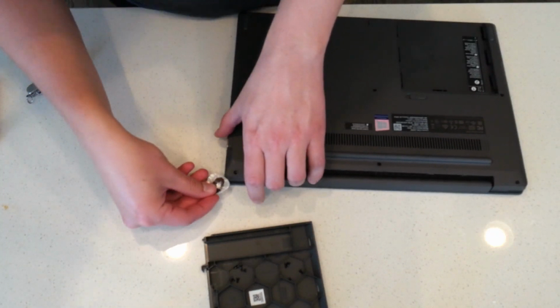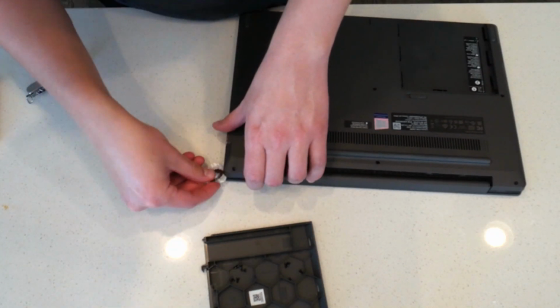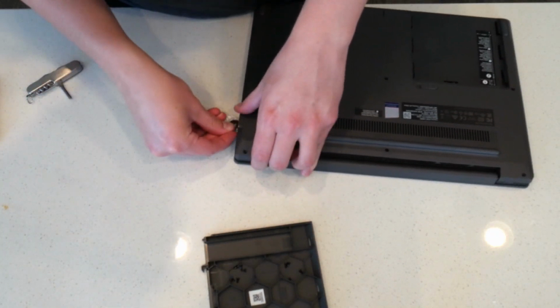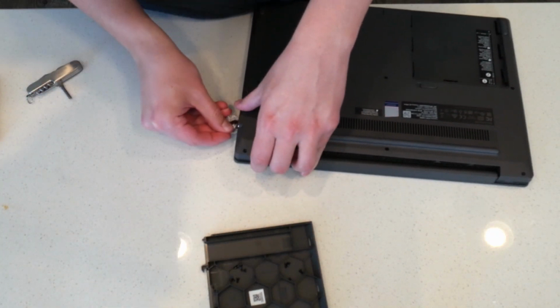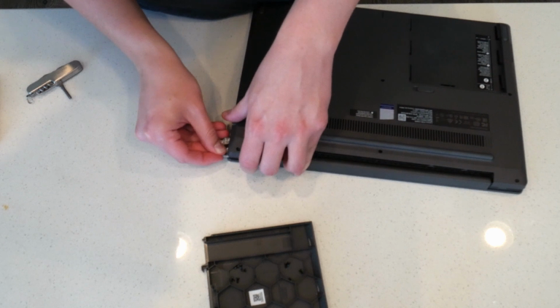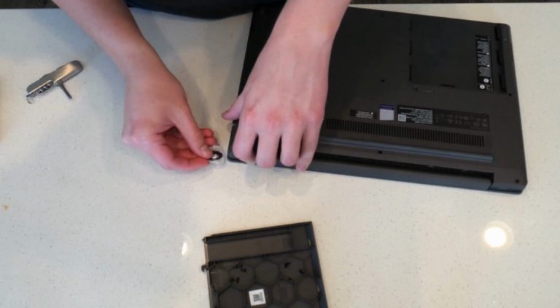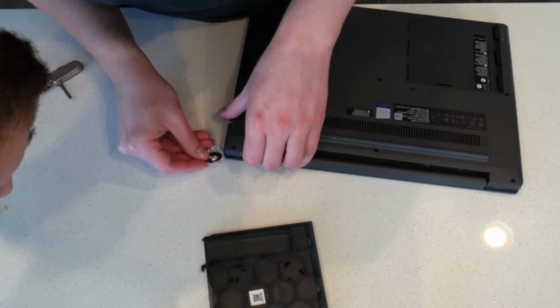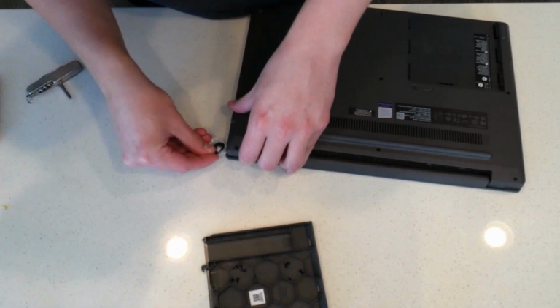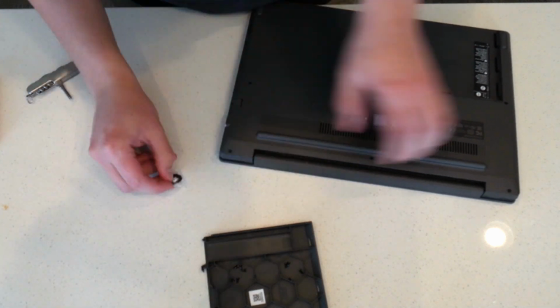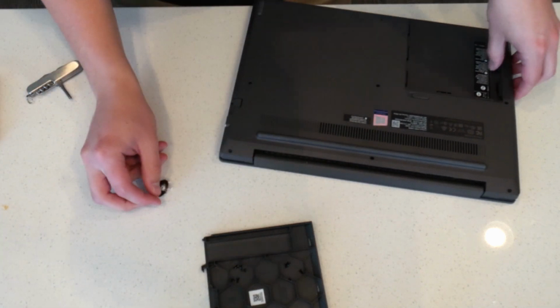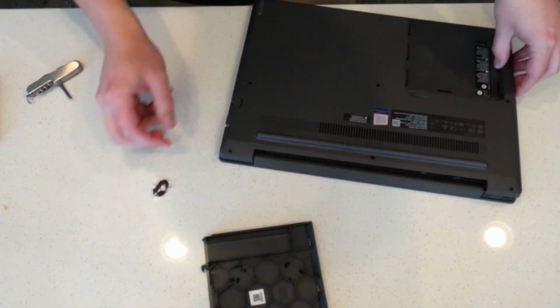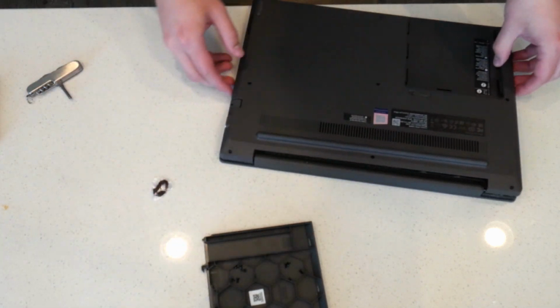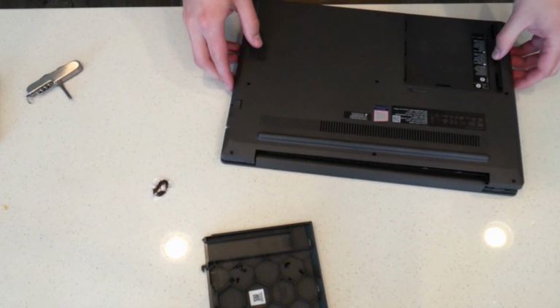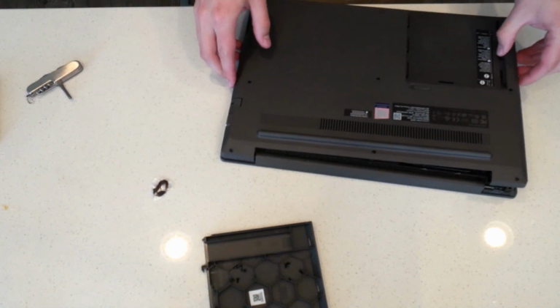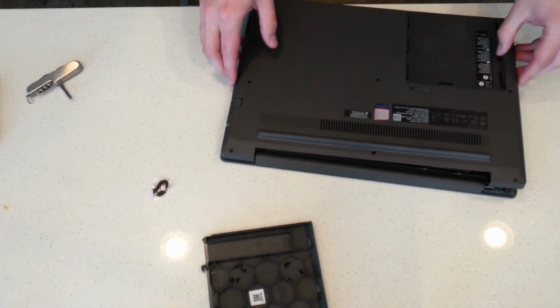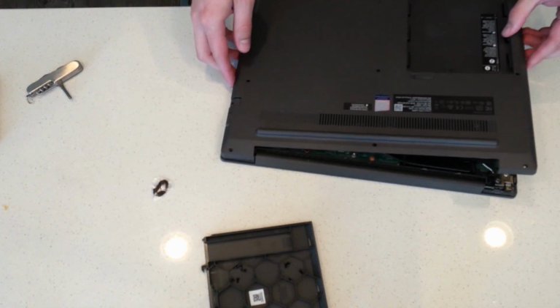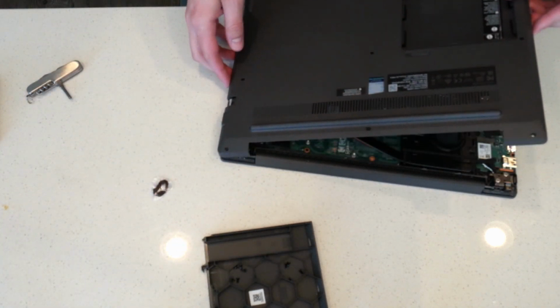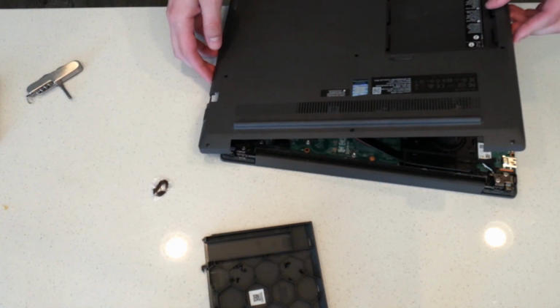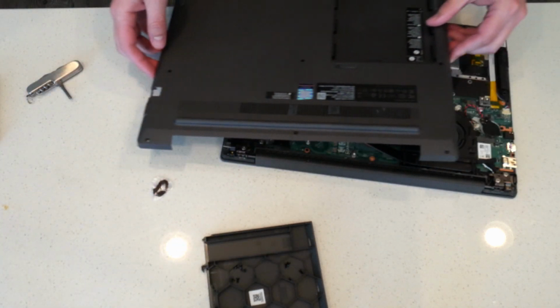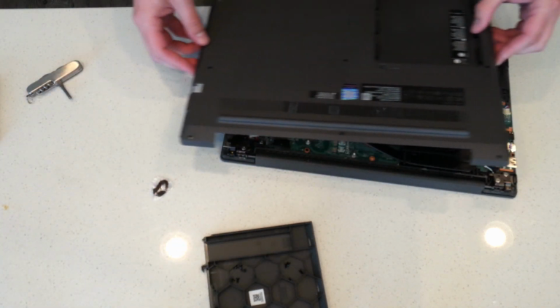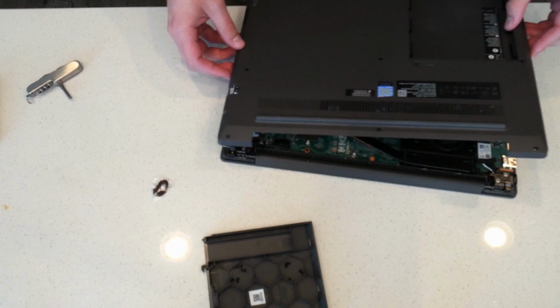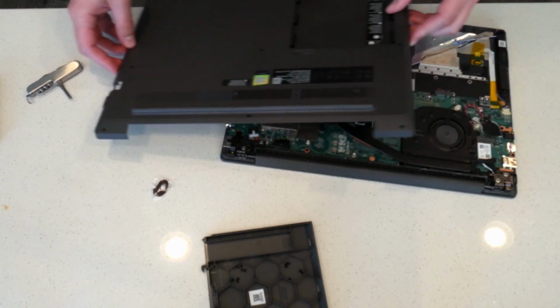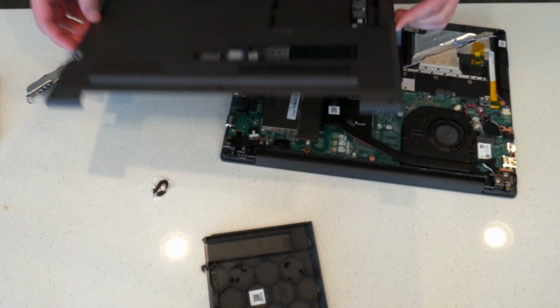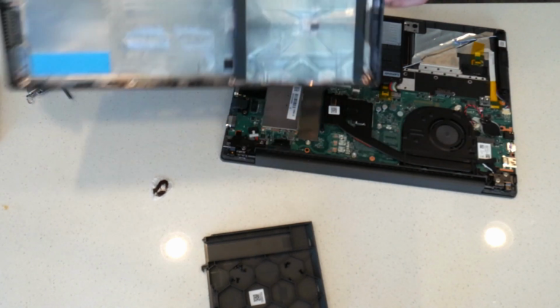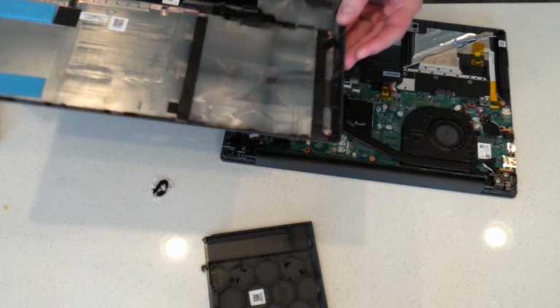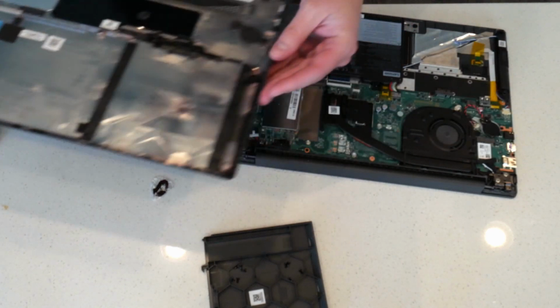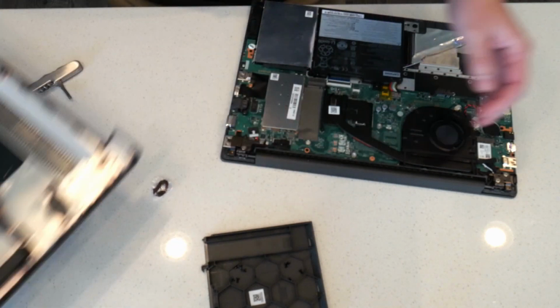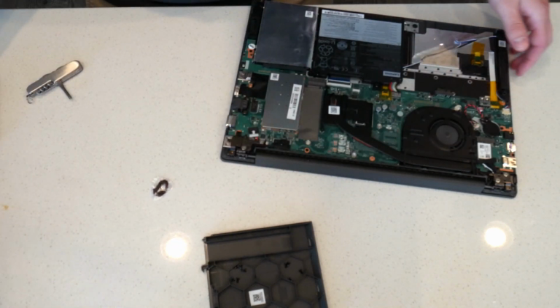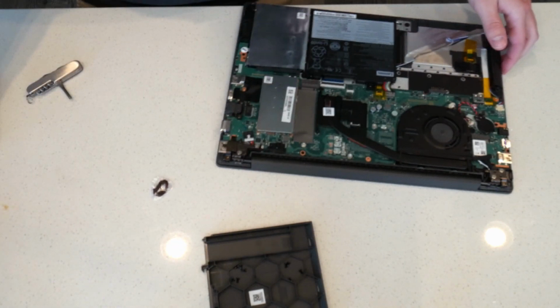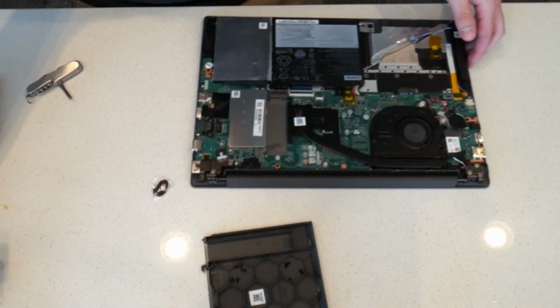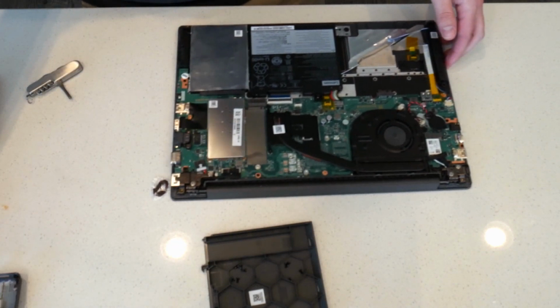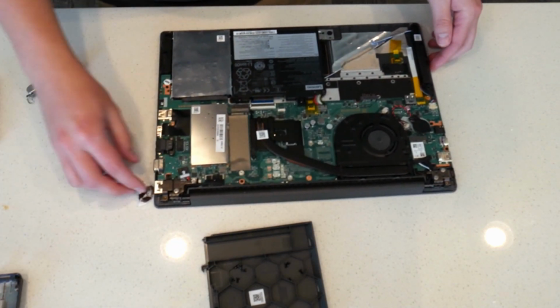When you get to the end and you take it off, you're going to have to slide the cover off towards that connector just to be able to get it off all the way. So just slip that off to the side.